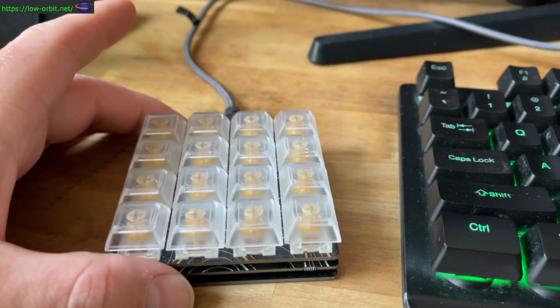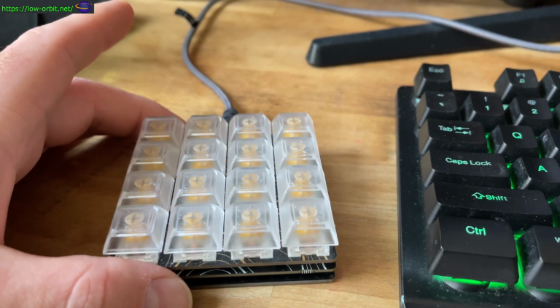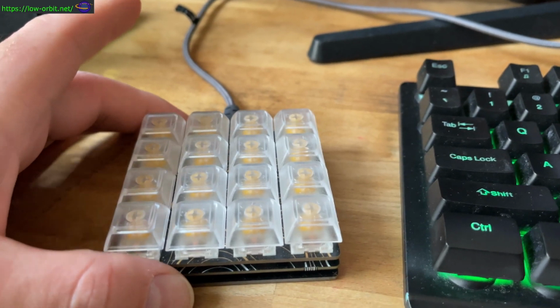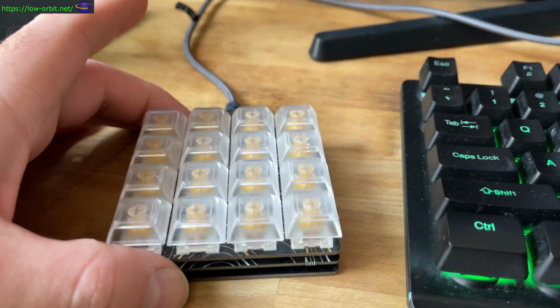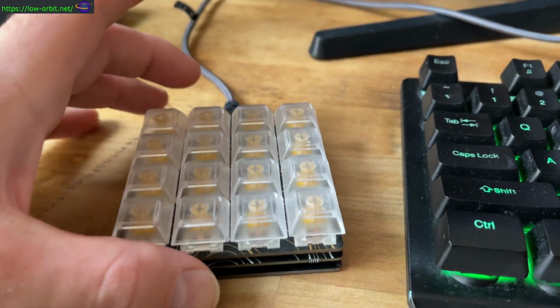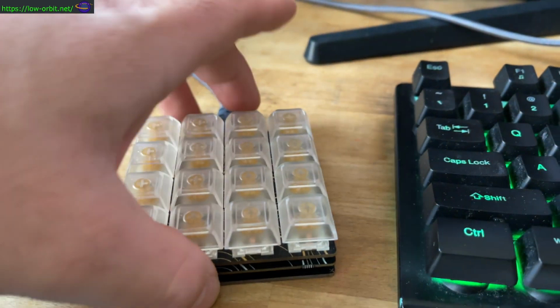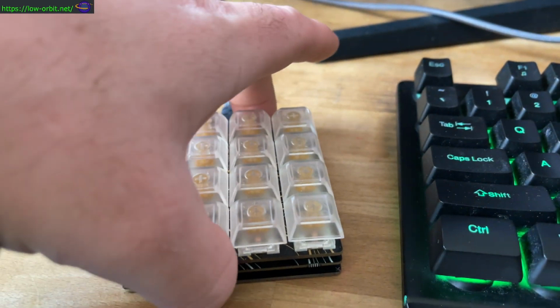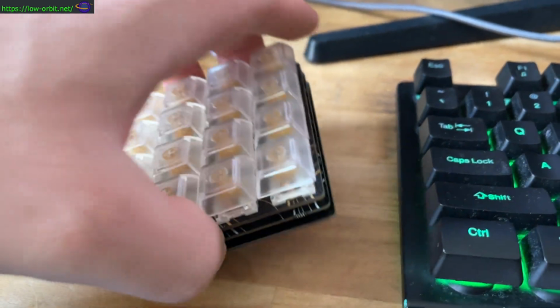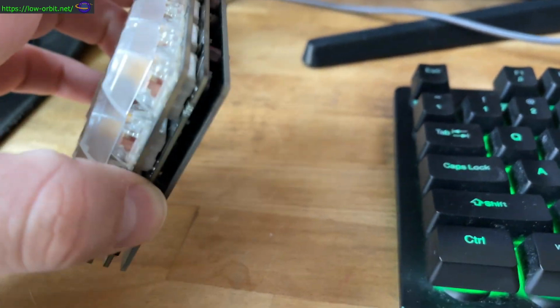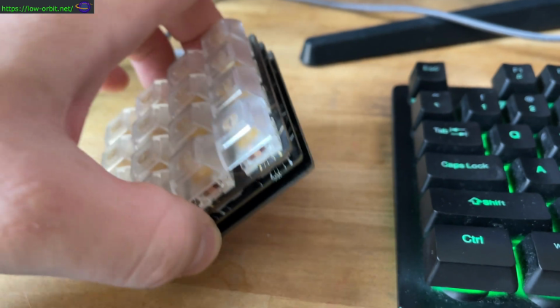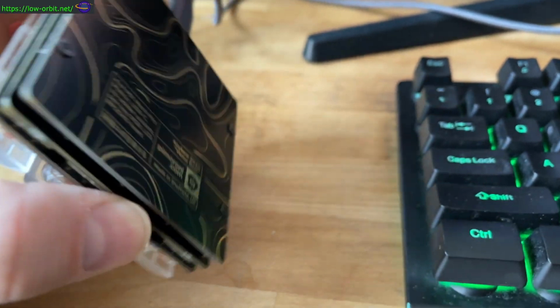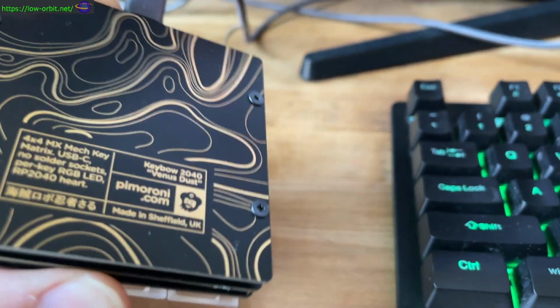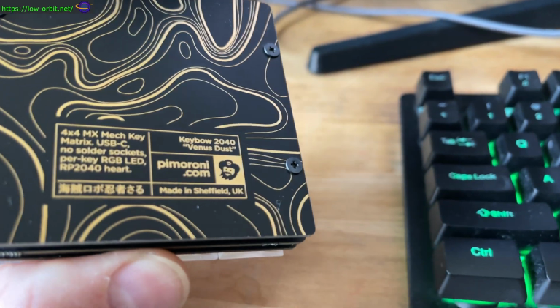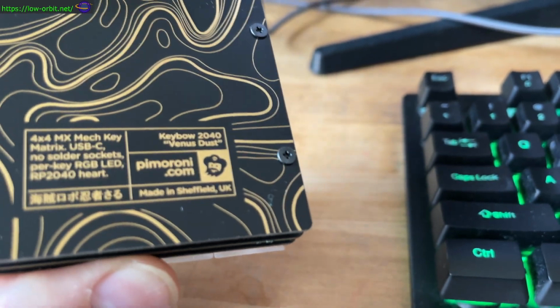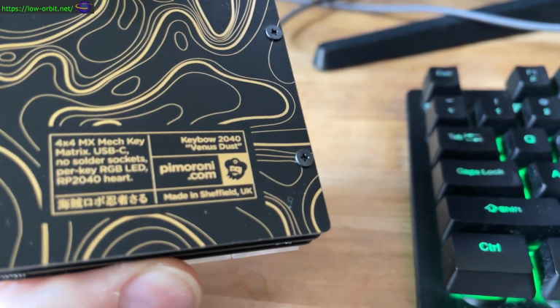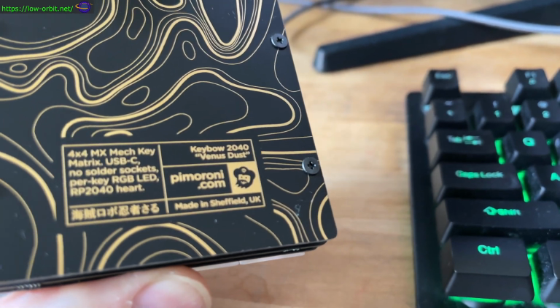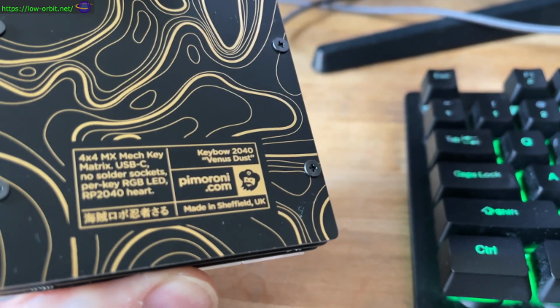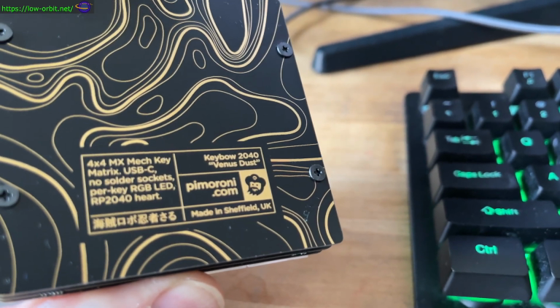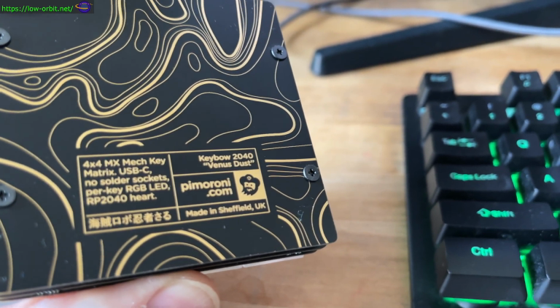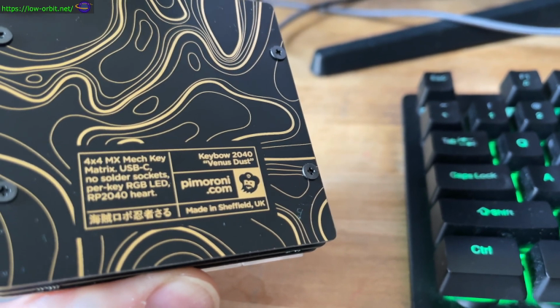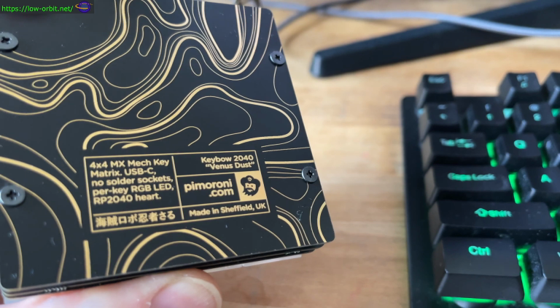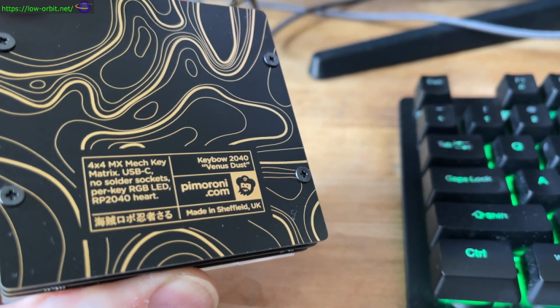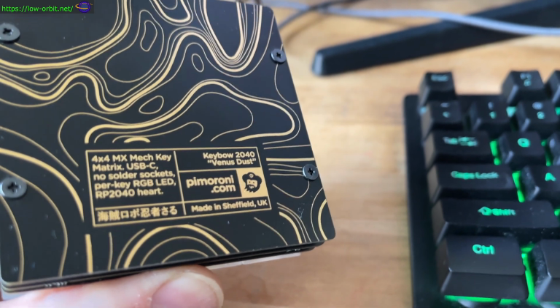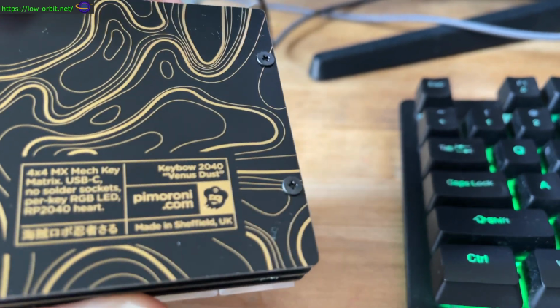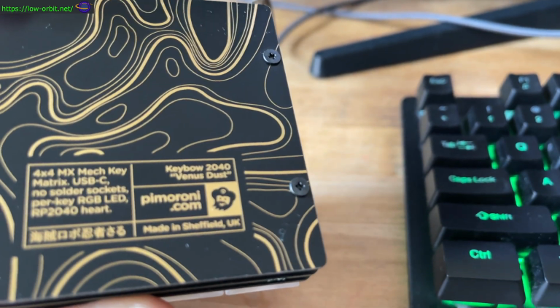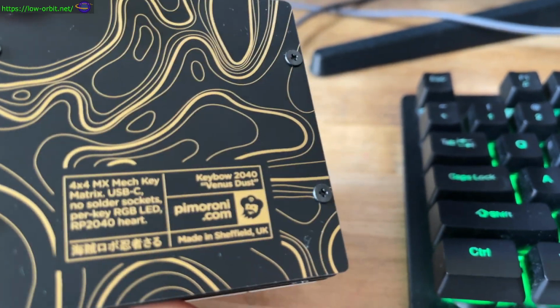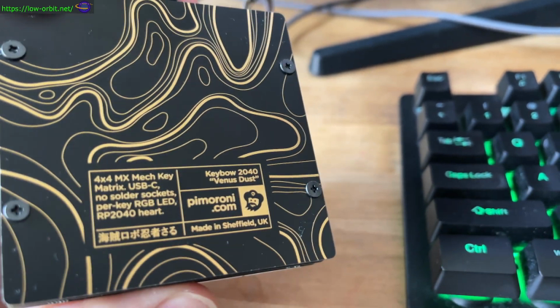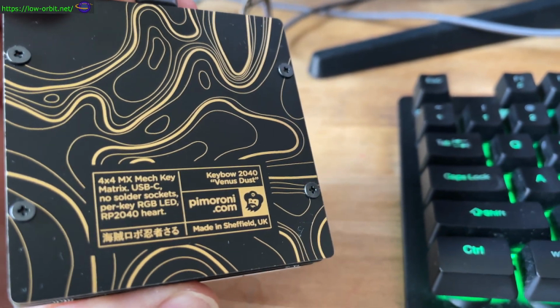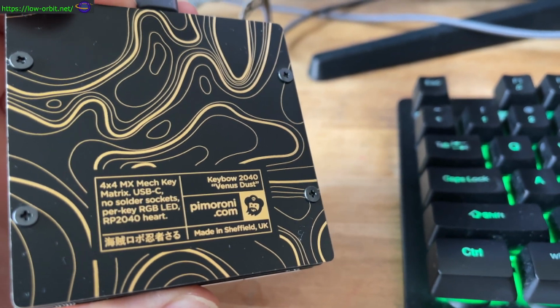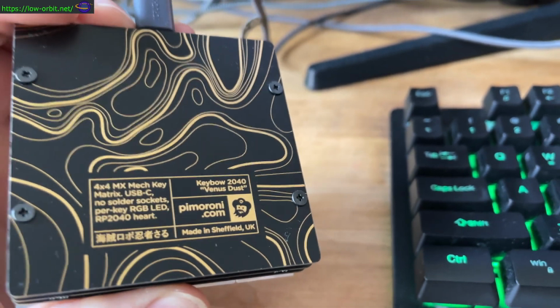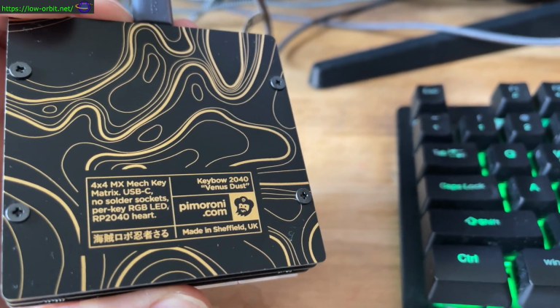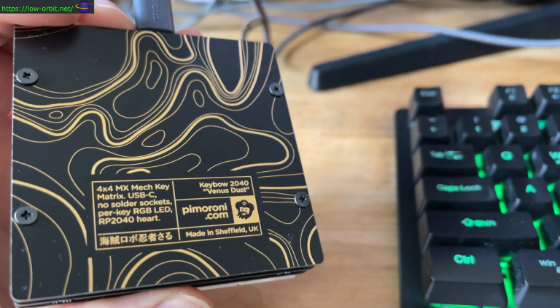Hey guys, this is the Kibo 2040 by Pimoroni. You can see there, it's a 4x4 mechanical keyboard, USB-C, codenamed Venus Dust. It's the Kibo 2040.